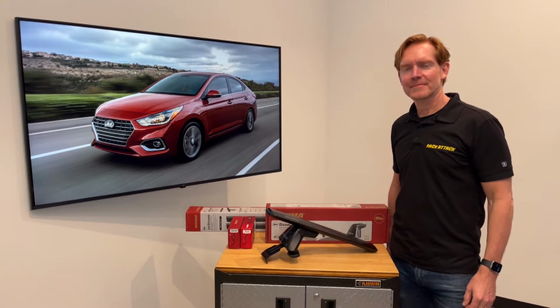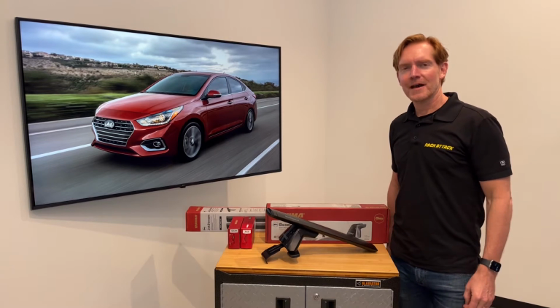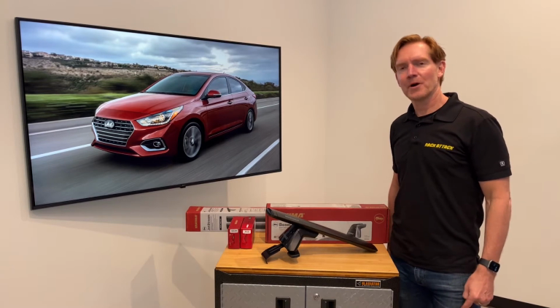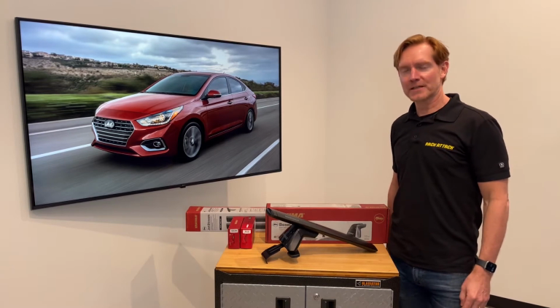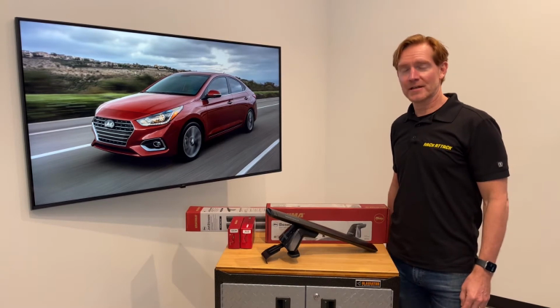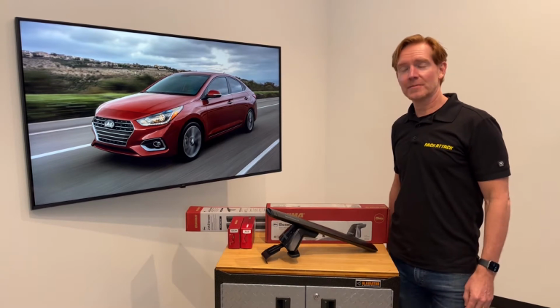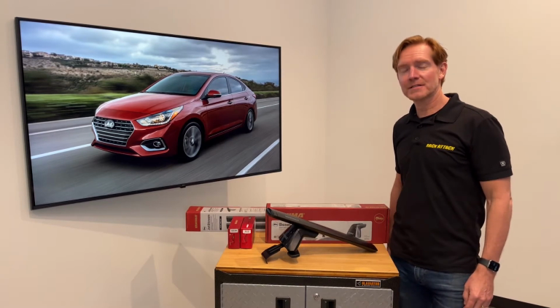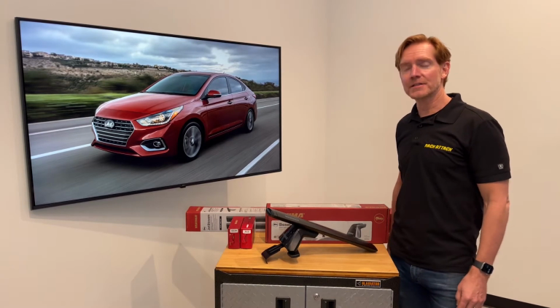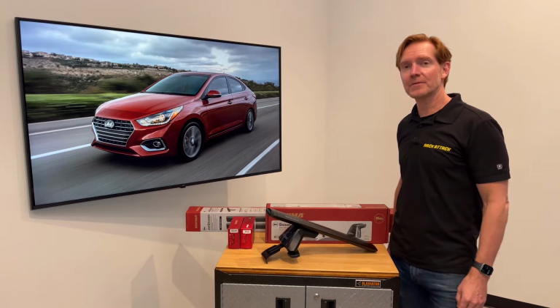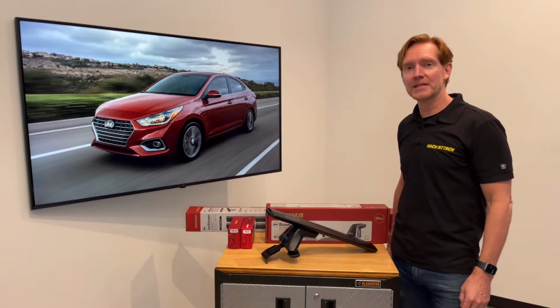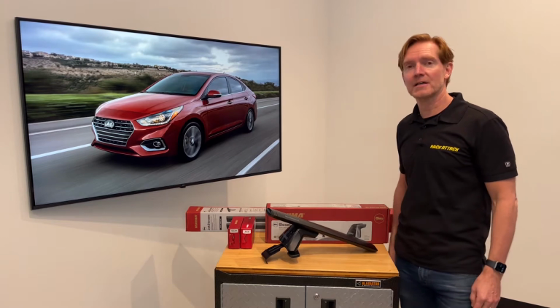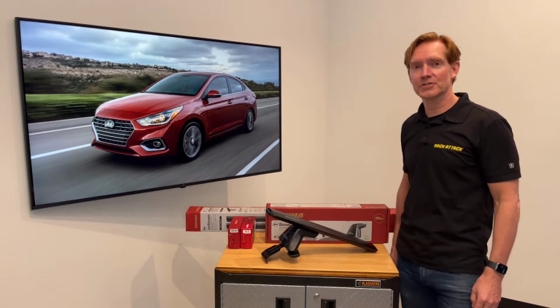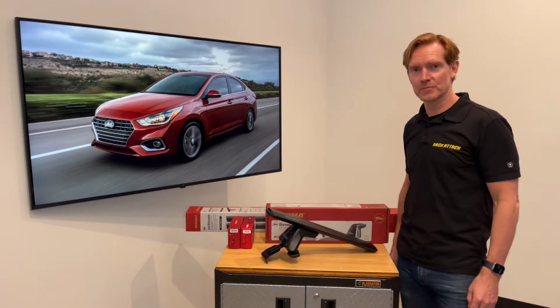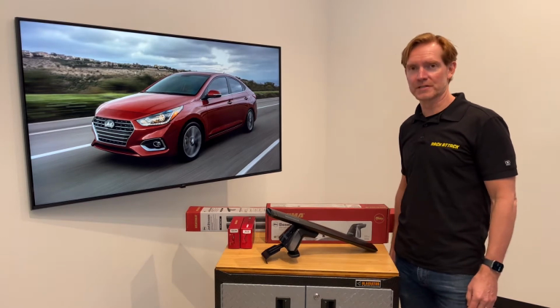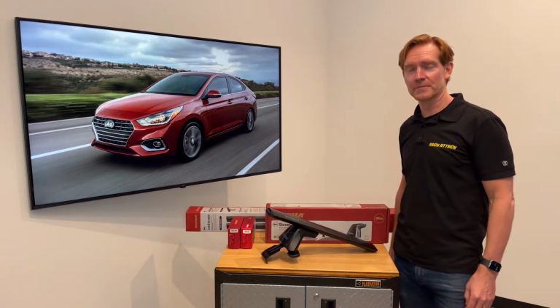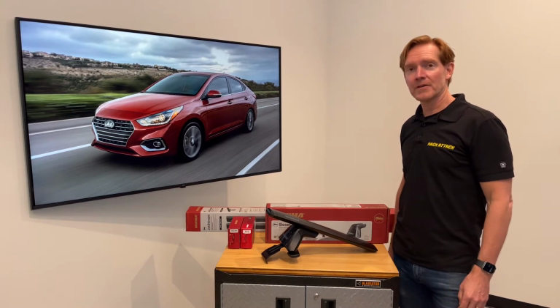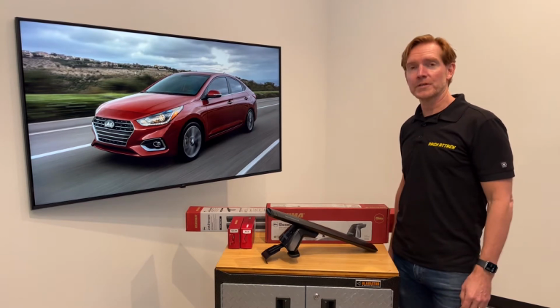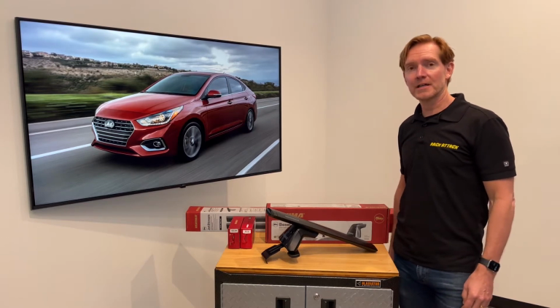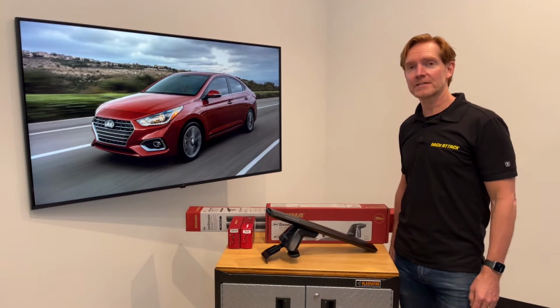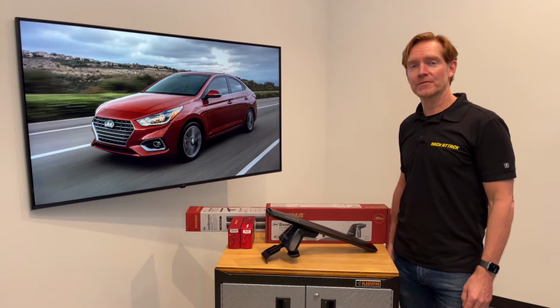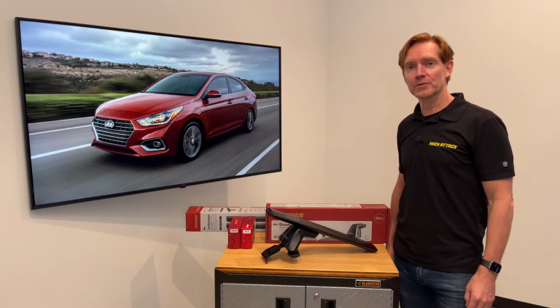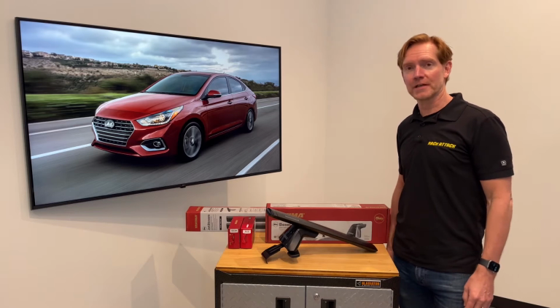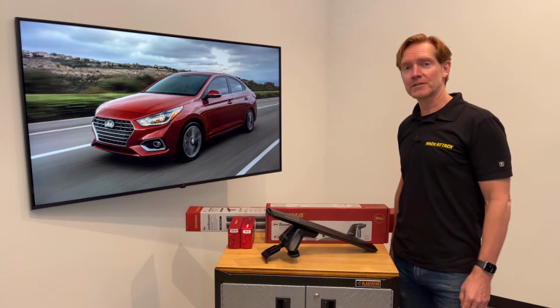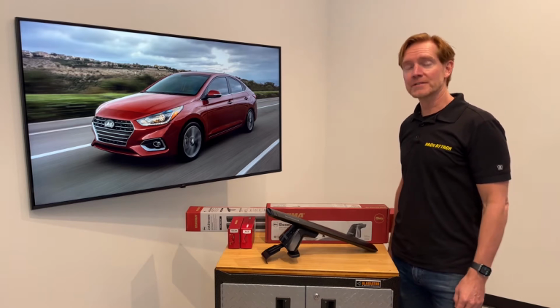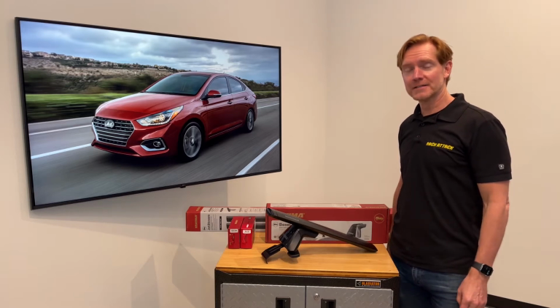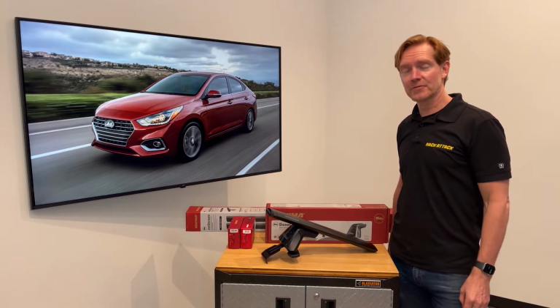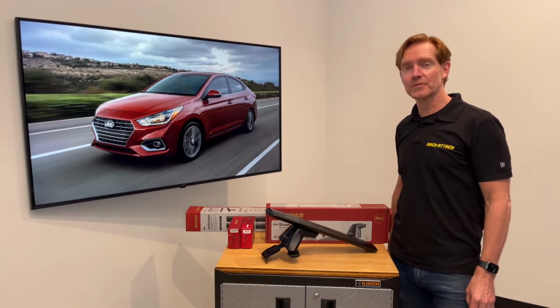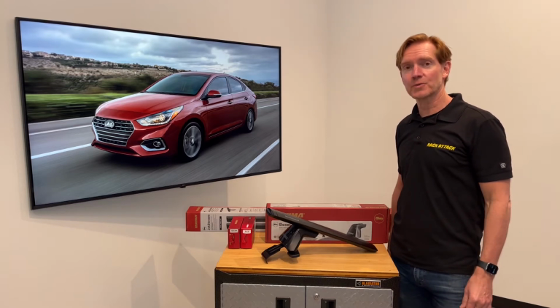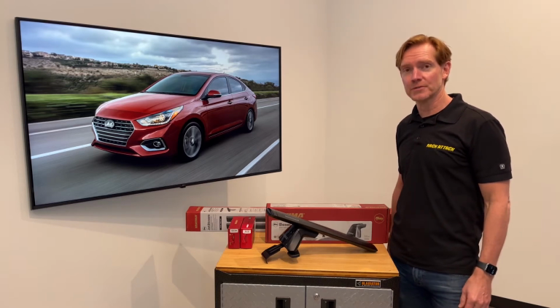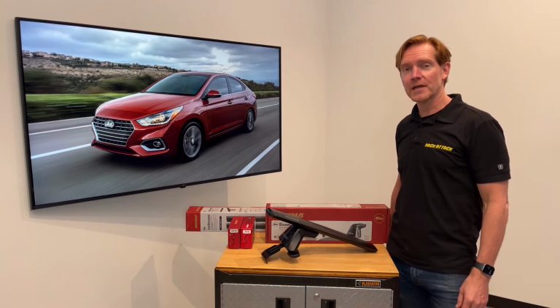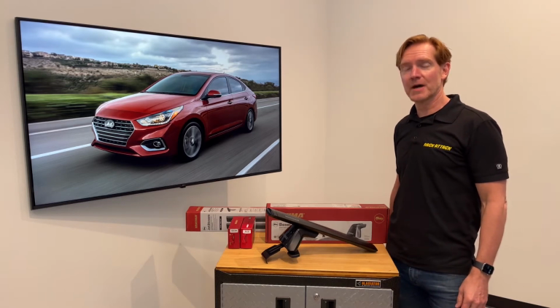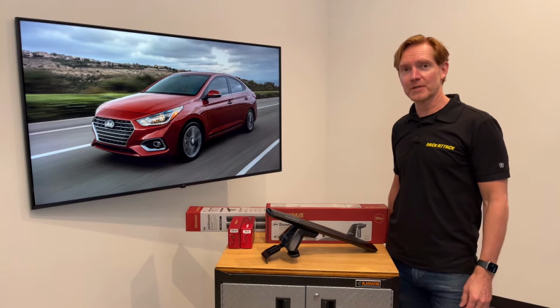Hi, I'm Paul with RackAttack.com and this is the Yakima Baseline Jetstream roof rack system for the Hyundai Accent four-door sedan, 2018 through 2022 and possibly beyond.